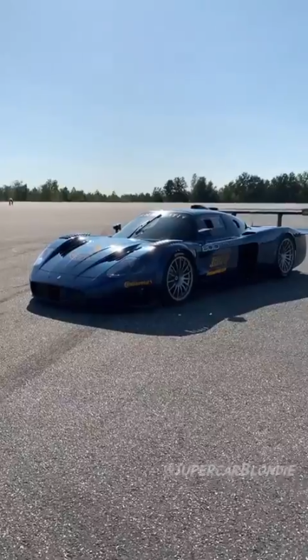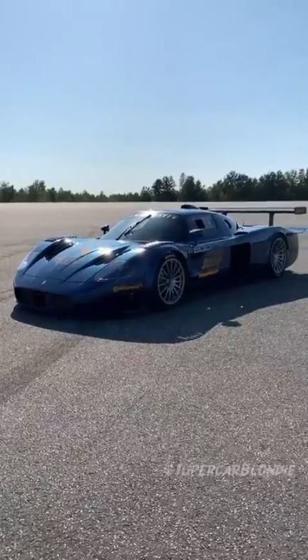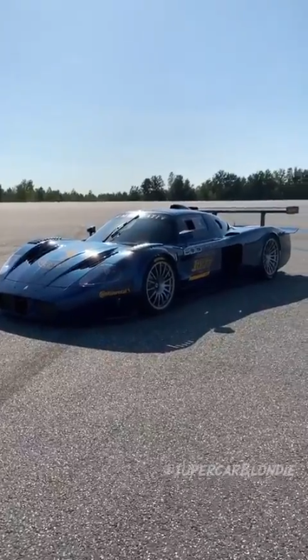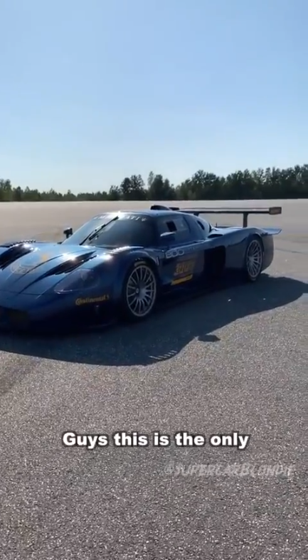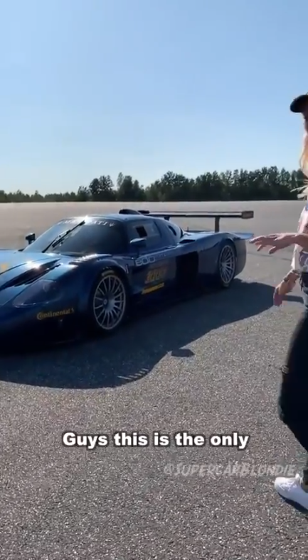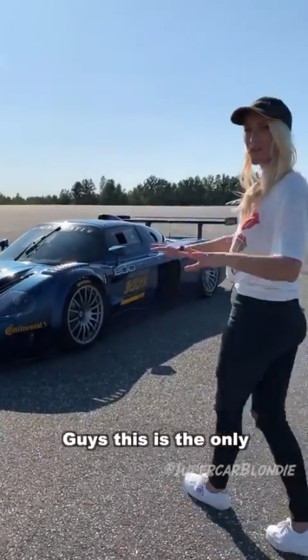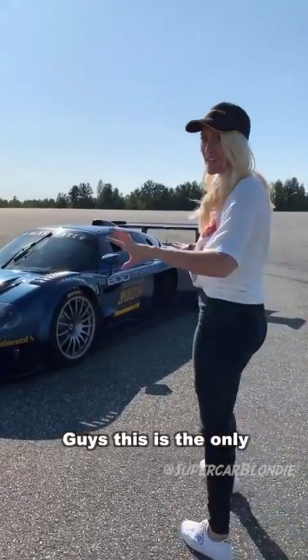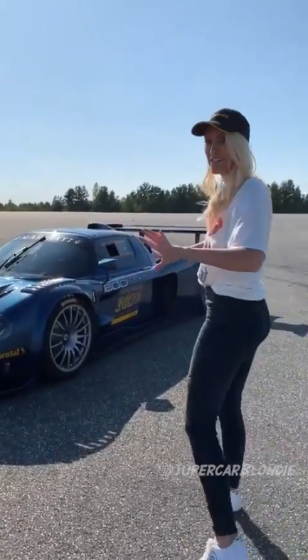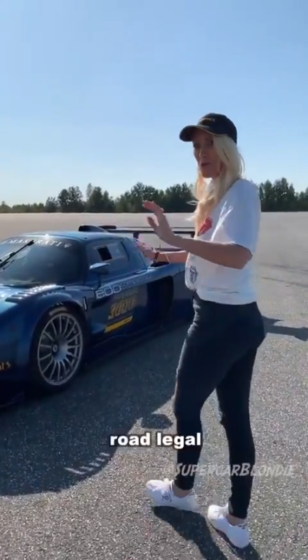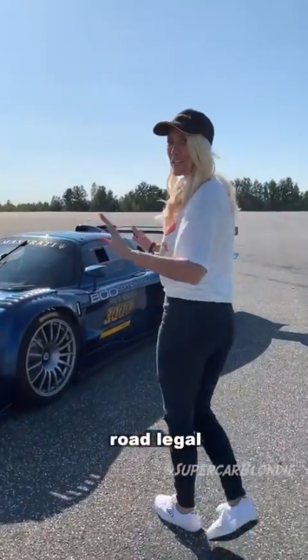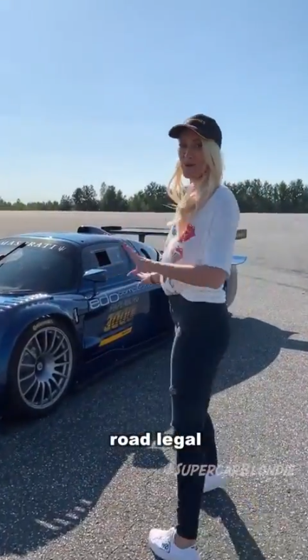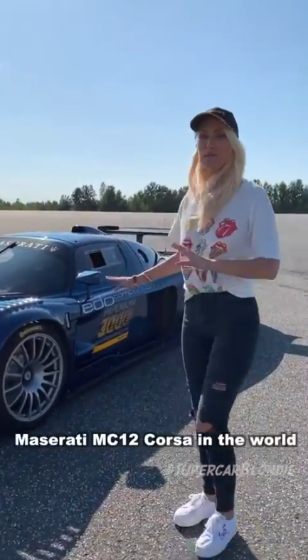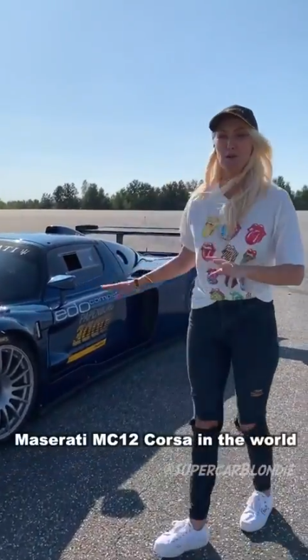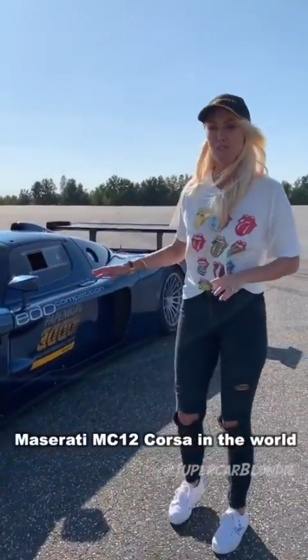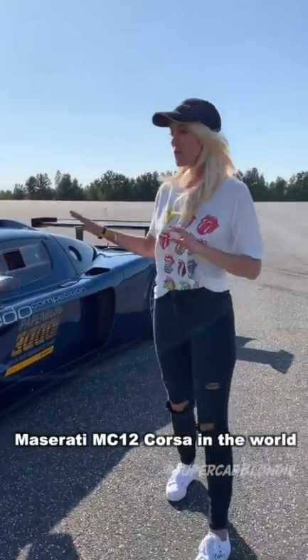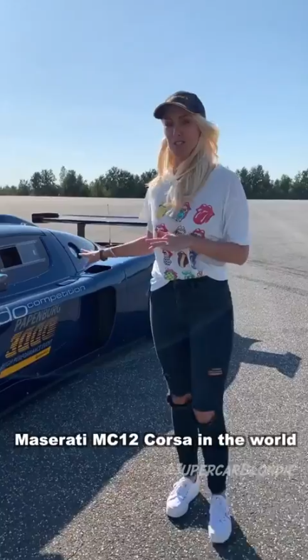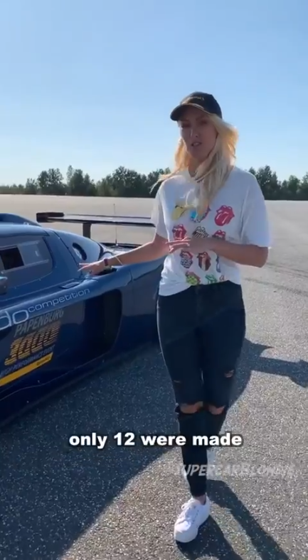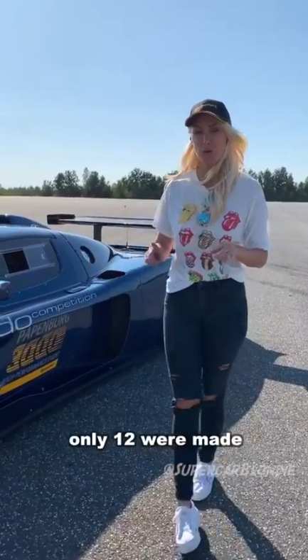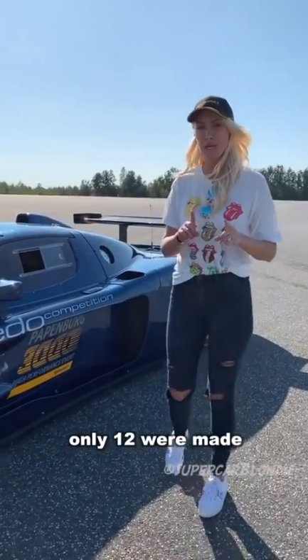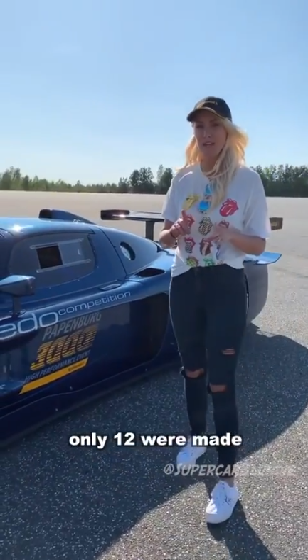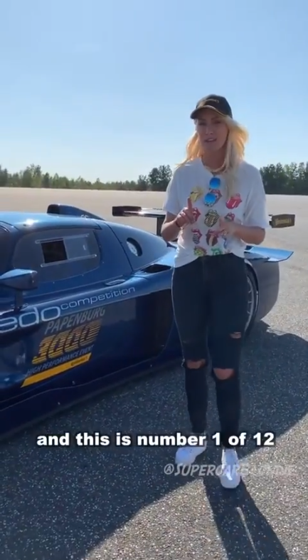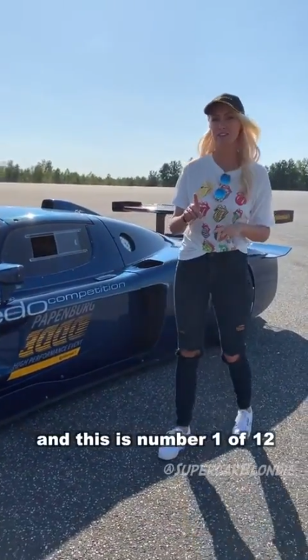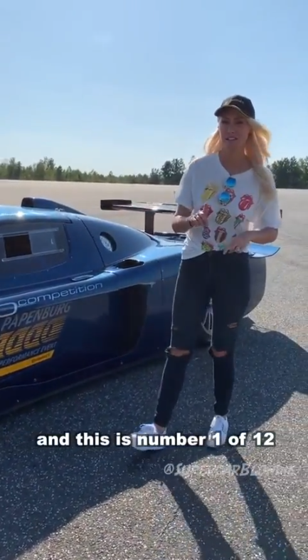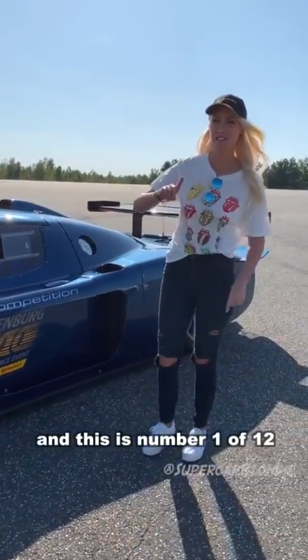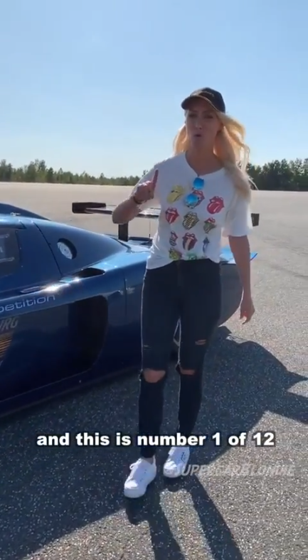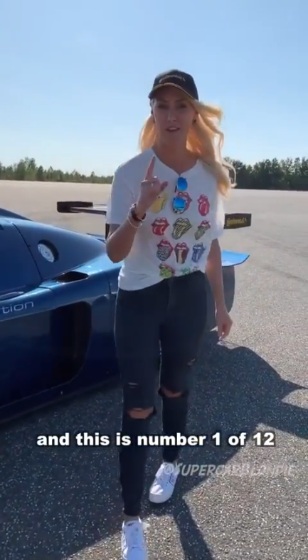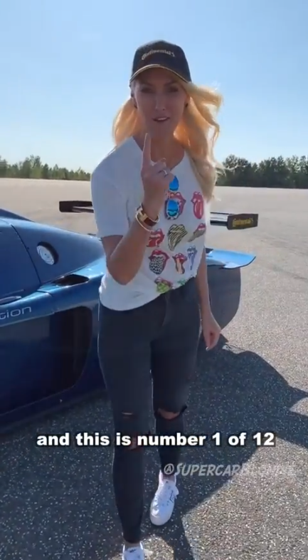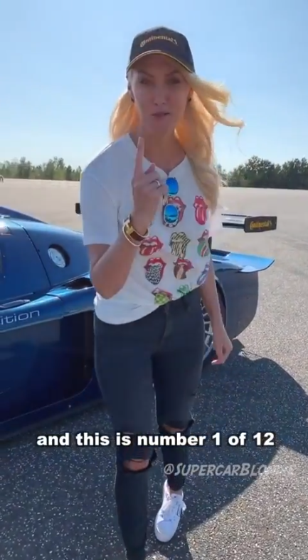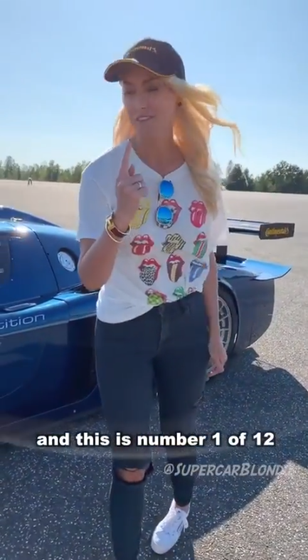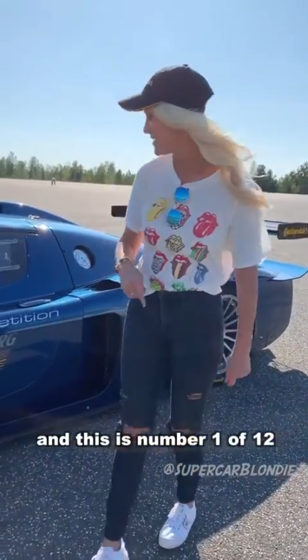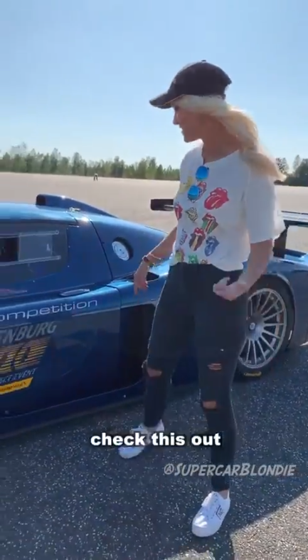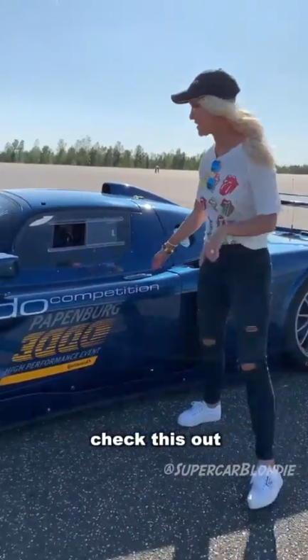Guys, this is the only road-legal MC12 Corsa in the world. Only 12 were made and this is number 1 of 12. Check this out.